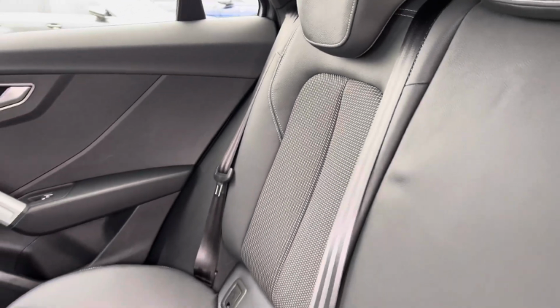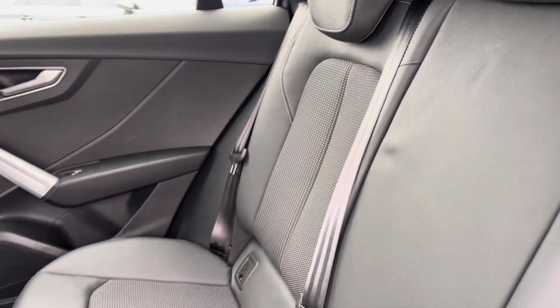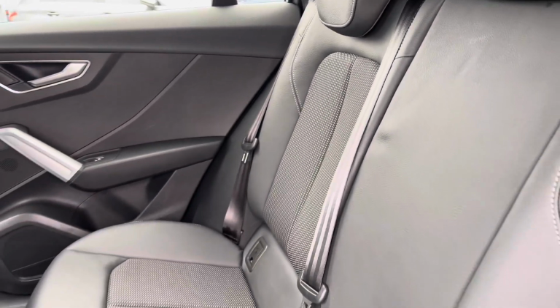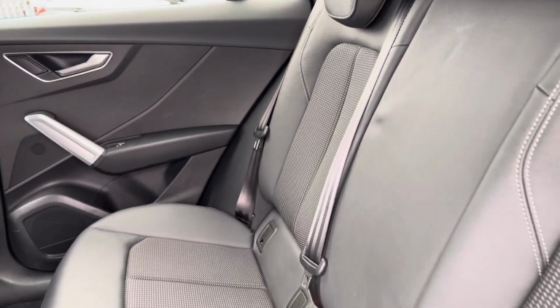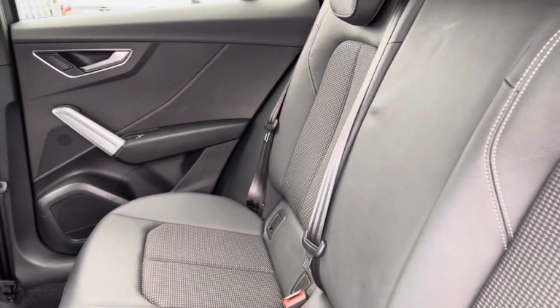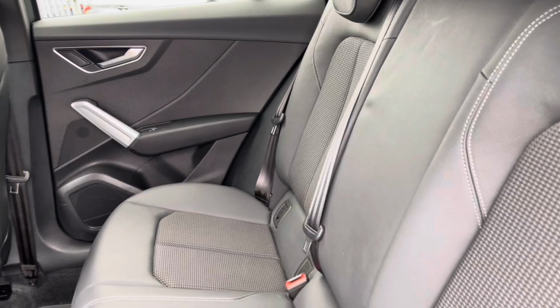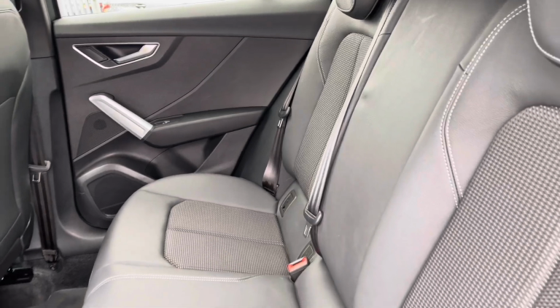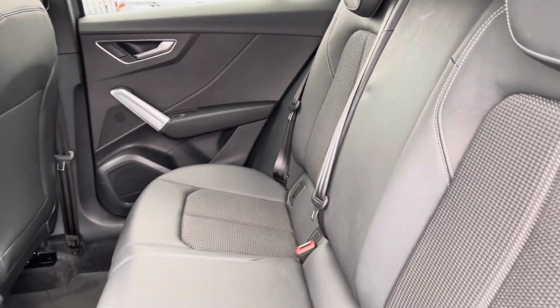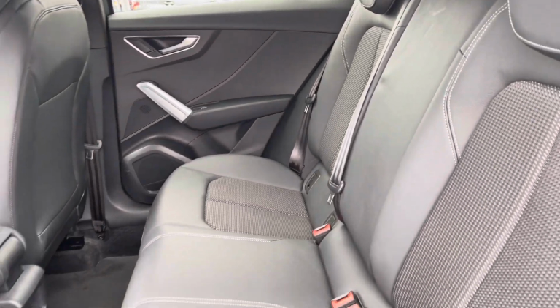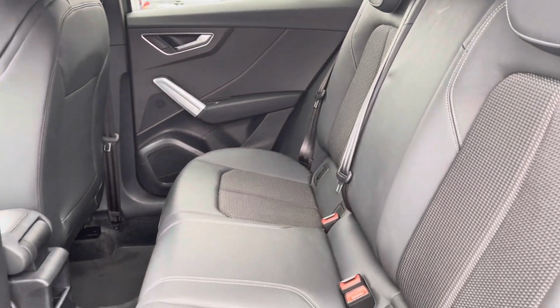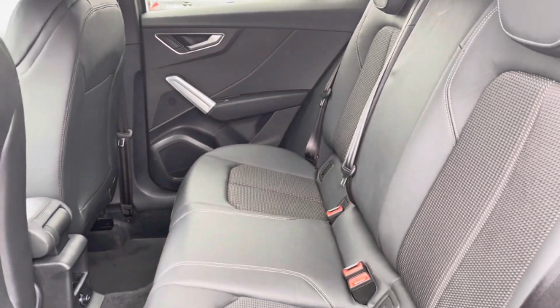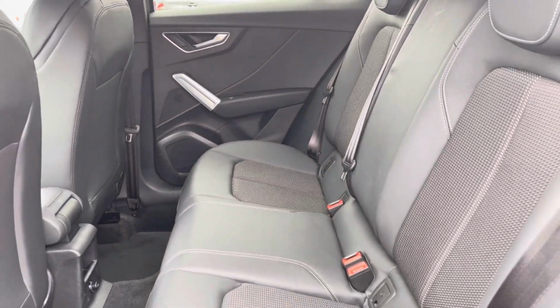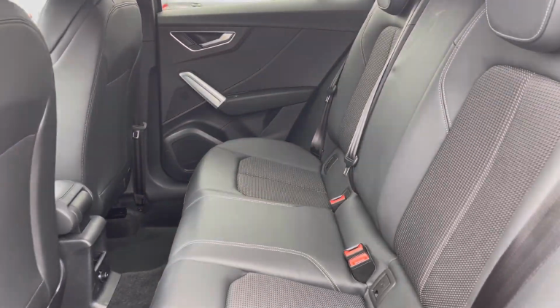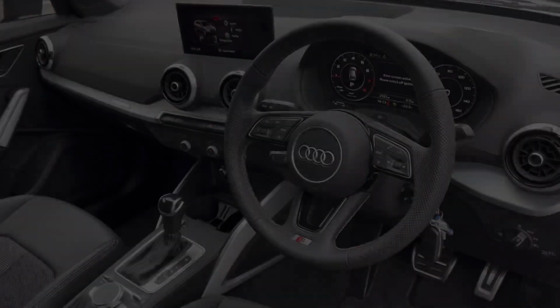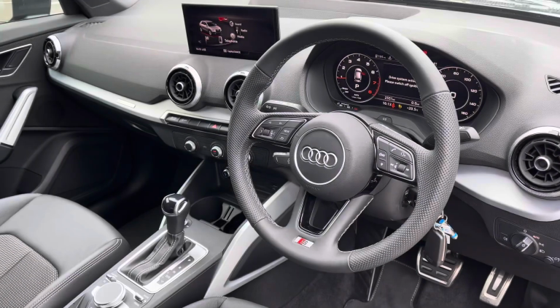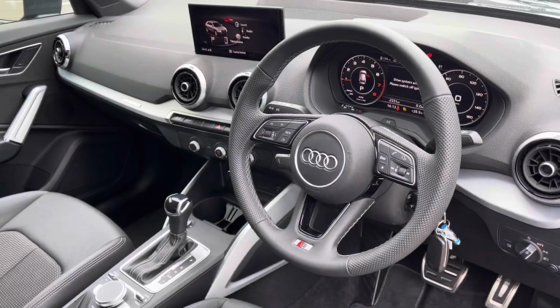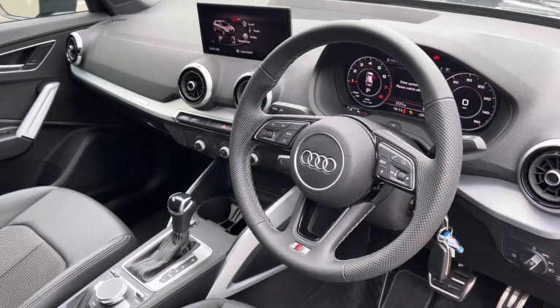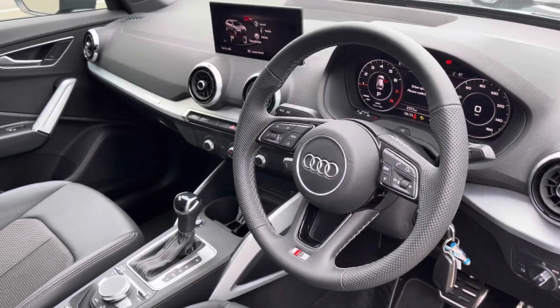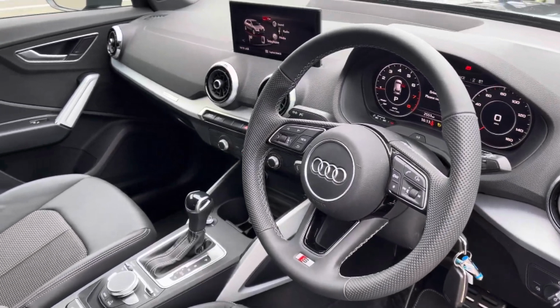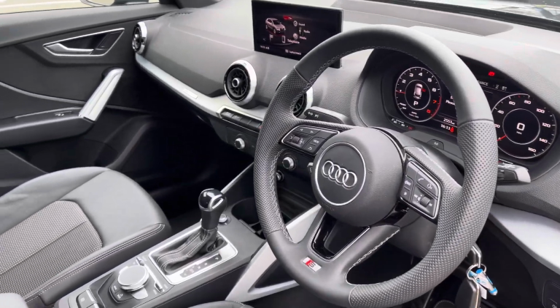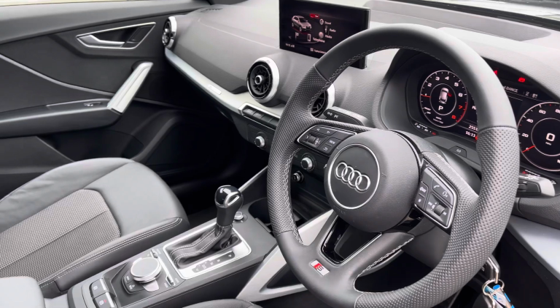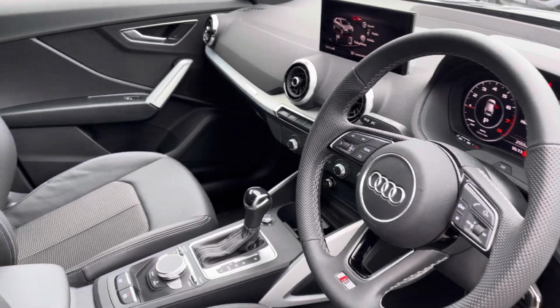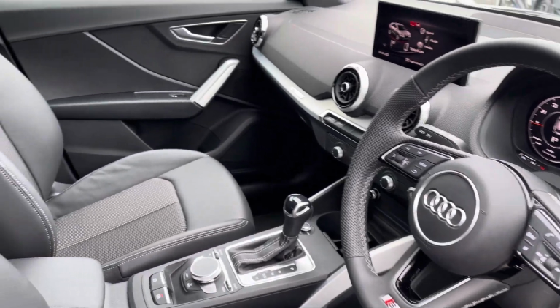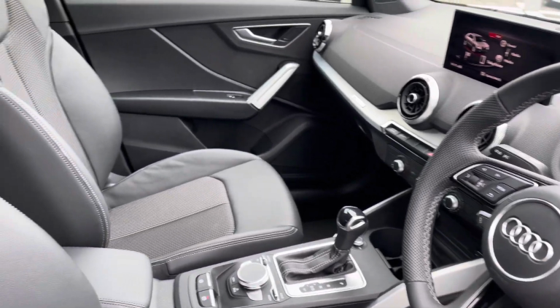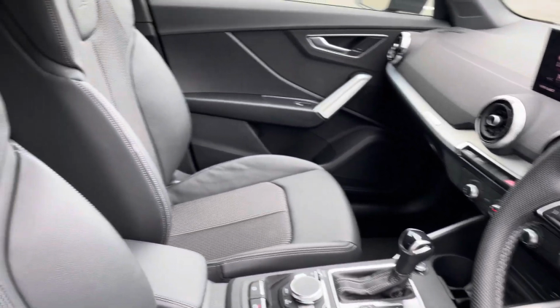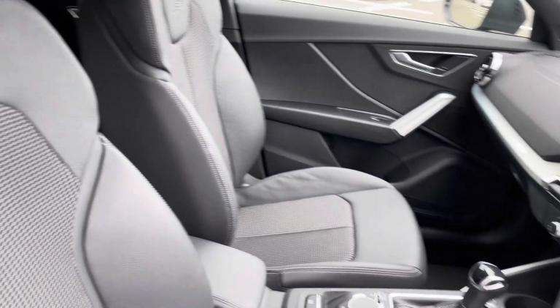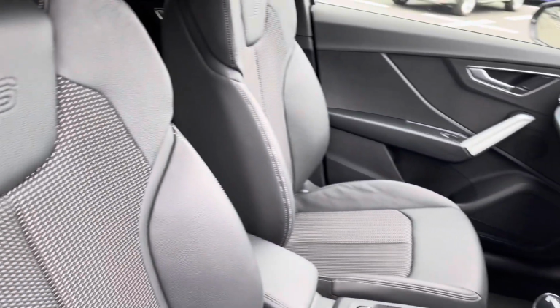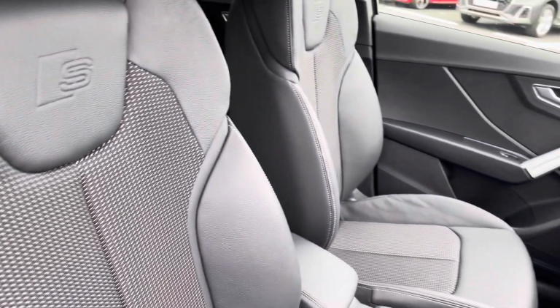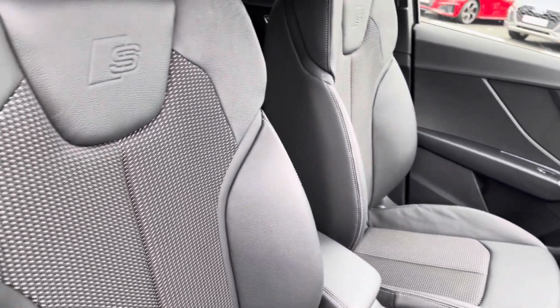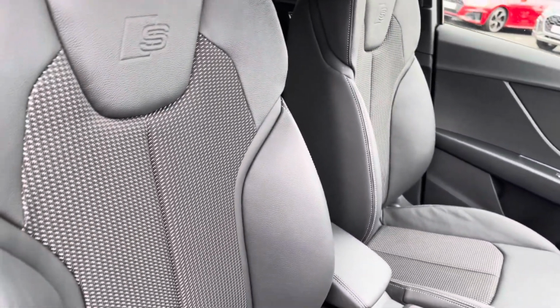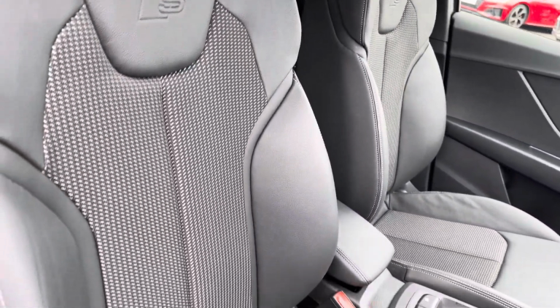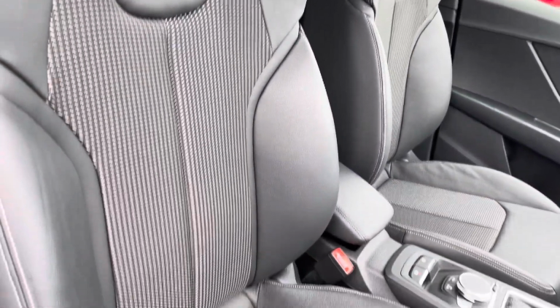Let's move on to the interior. You've got that half leather finish, very comfortable to be in, and plenty of leg room in the back. There's also a very stylish yet sporty finish on the dashboard, with front sport seats featuring S-Line embossing, giving it a very nice feel.